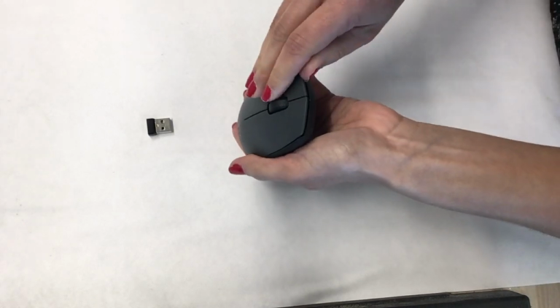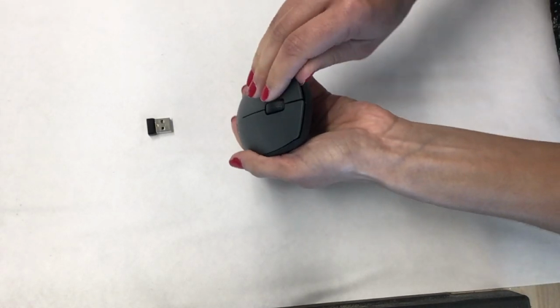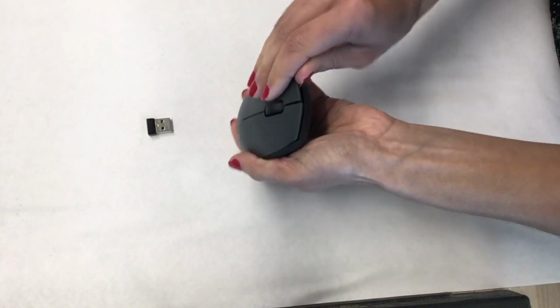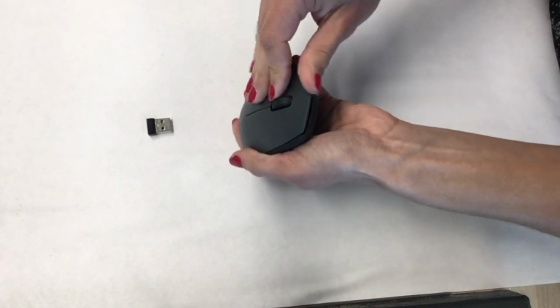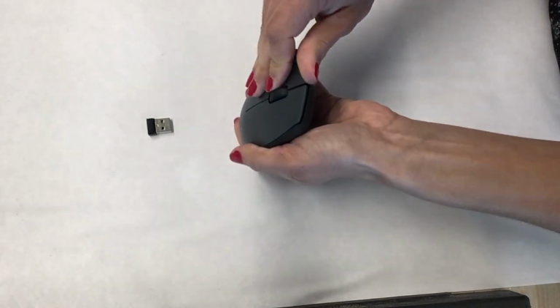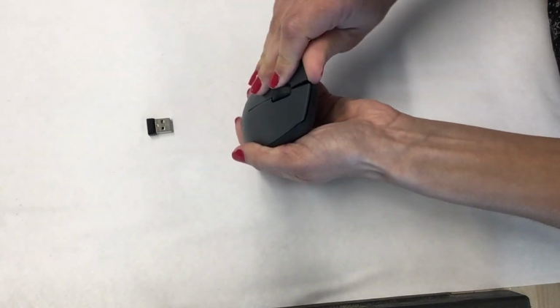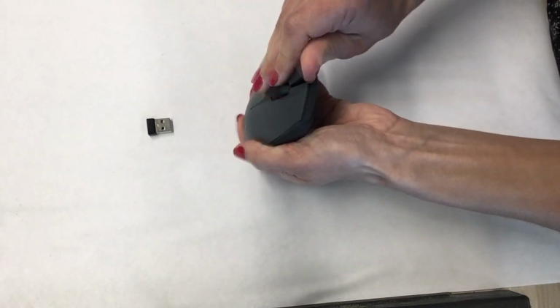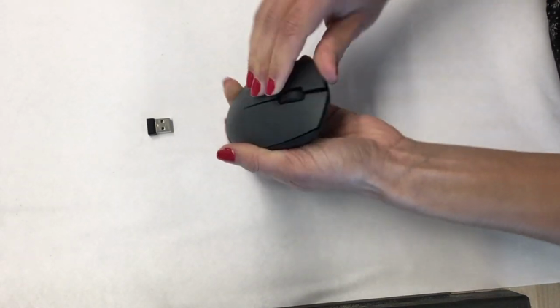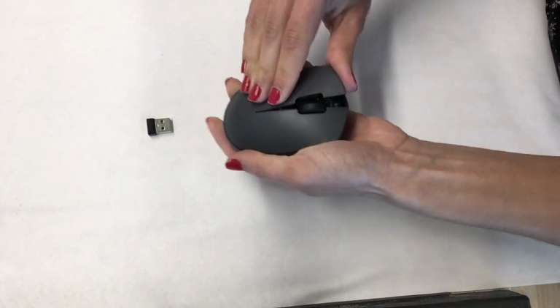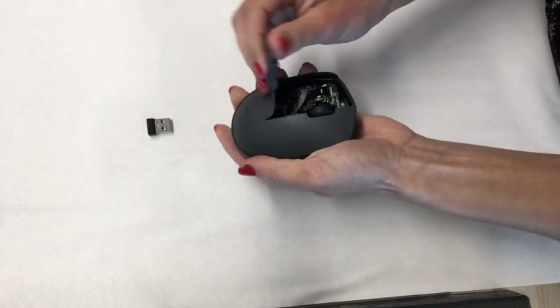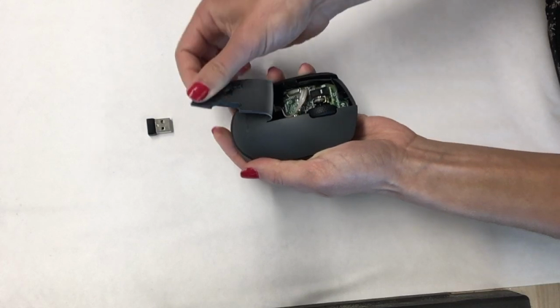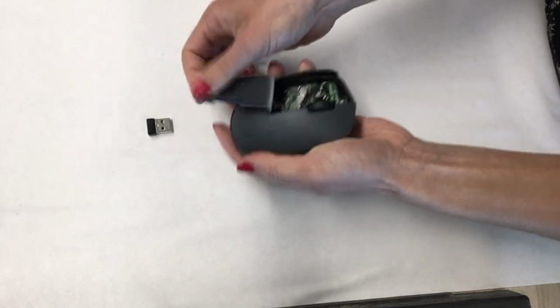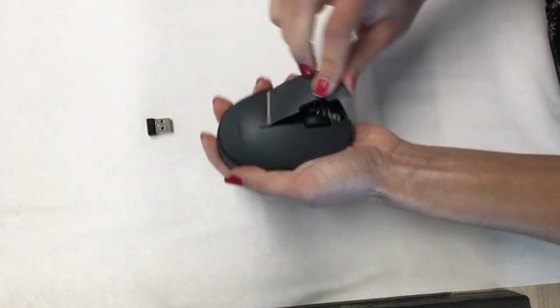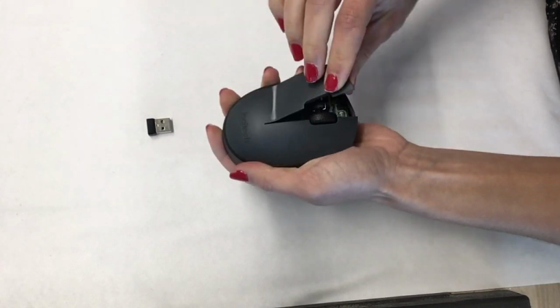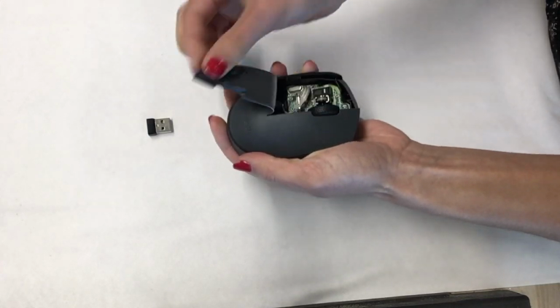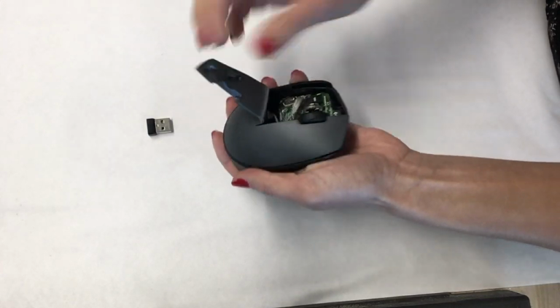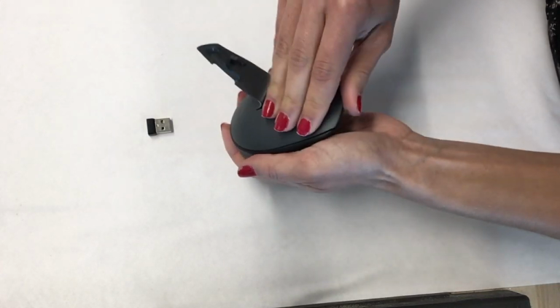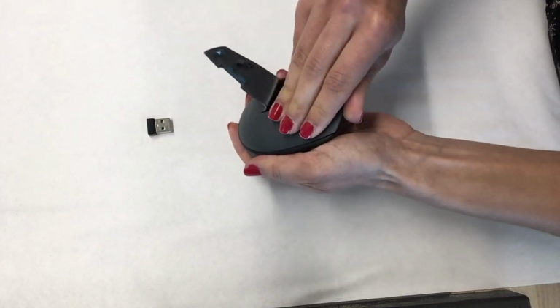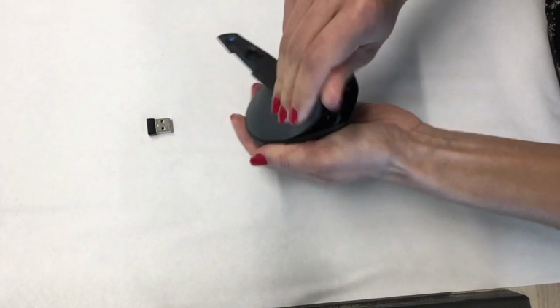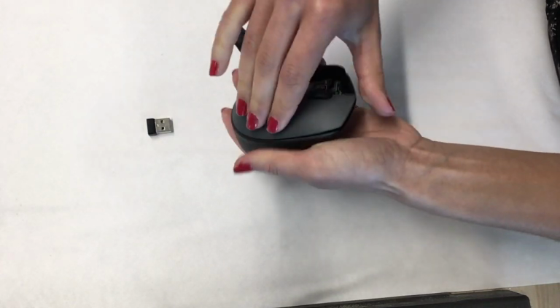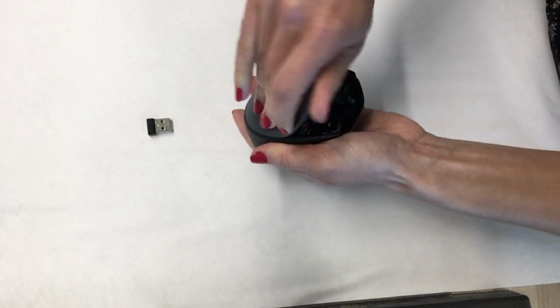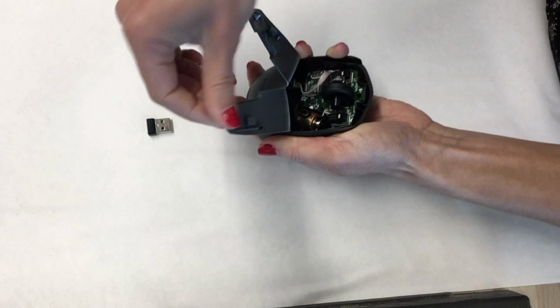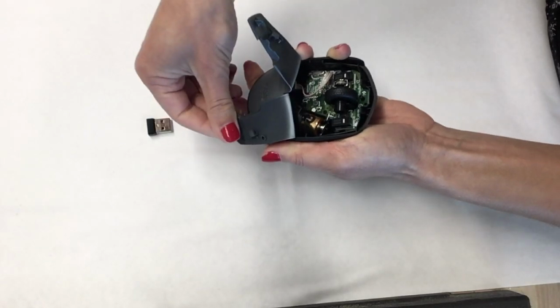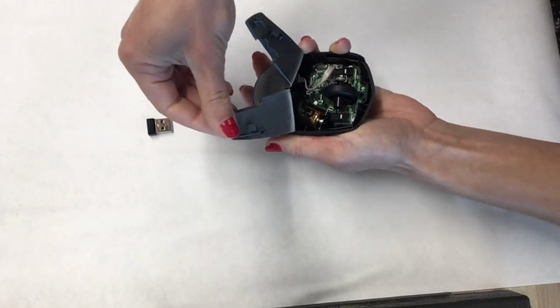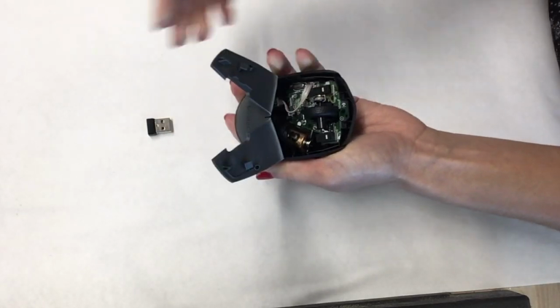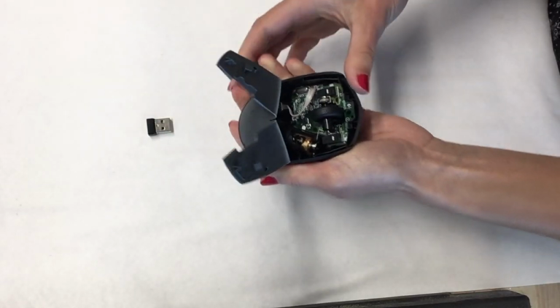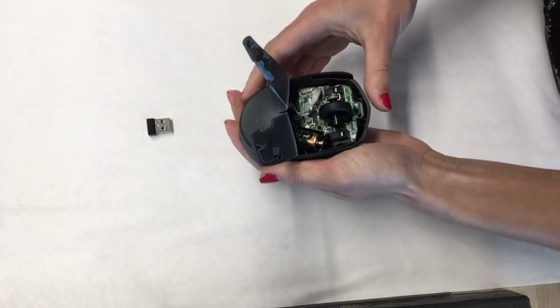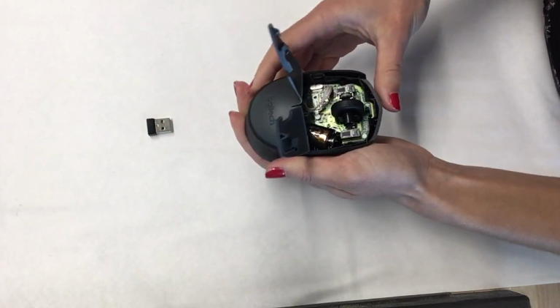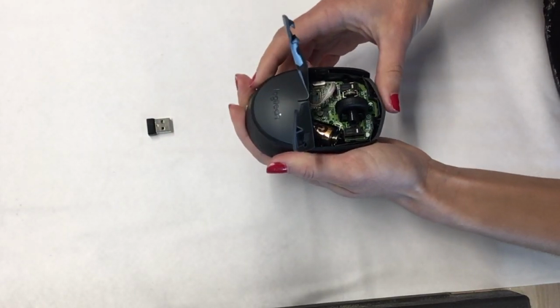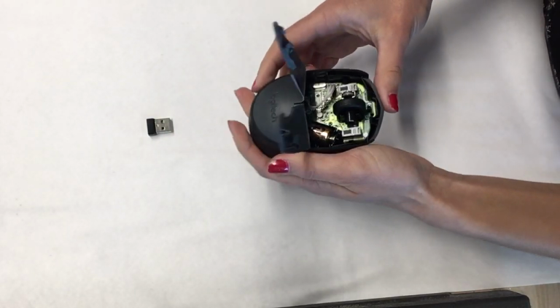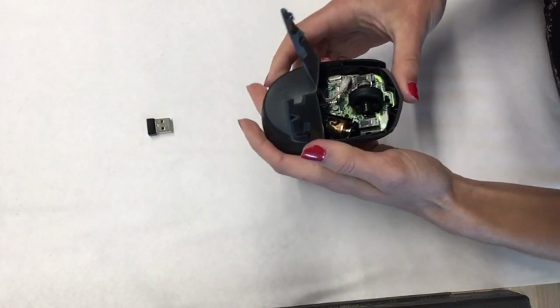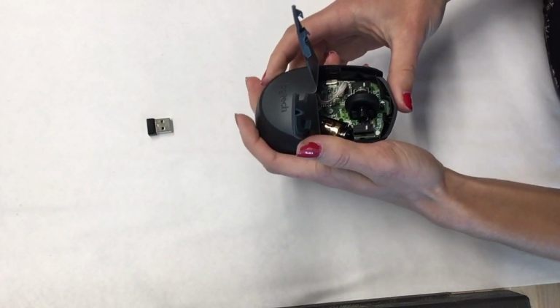Now push the two corners of the mouse and bend them in the opposite direction. We will want to remove the green board inside, so the more you open these corners the easier it will be to remove the board.